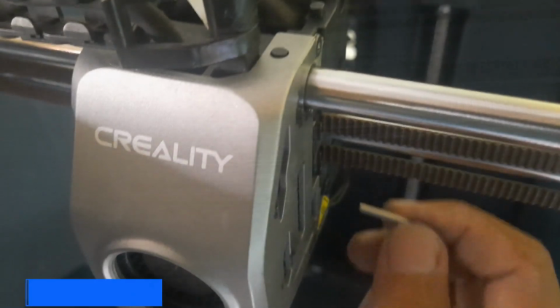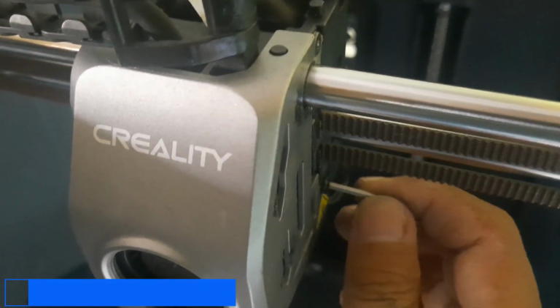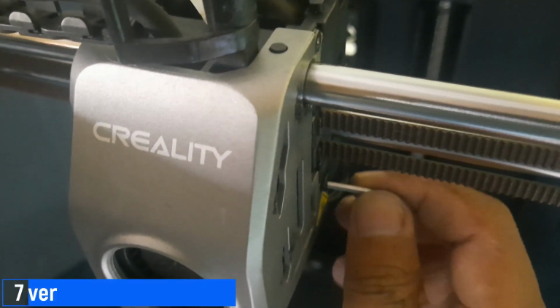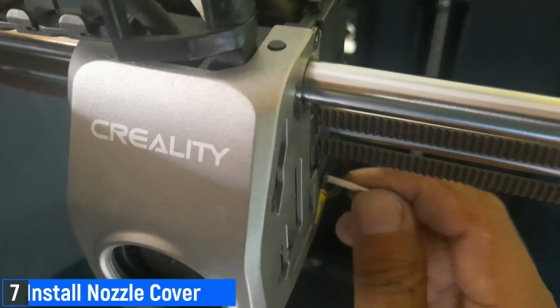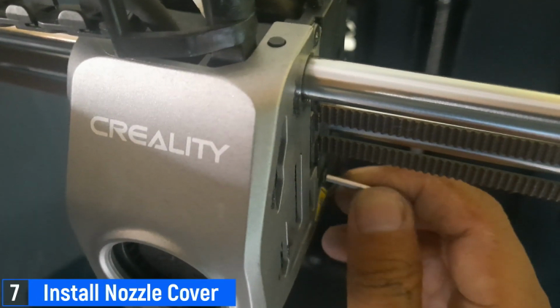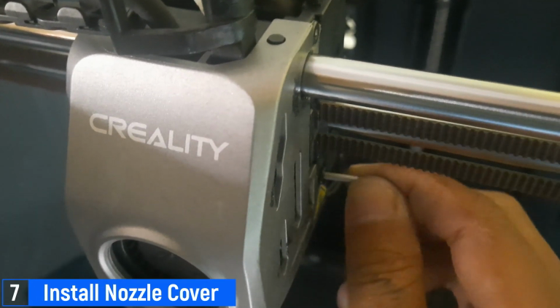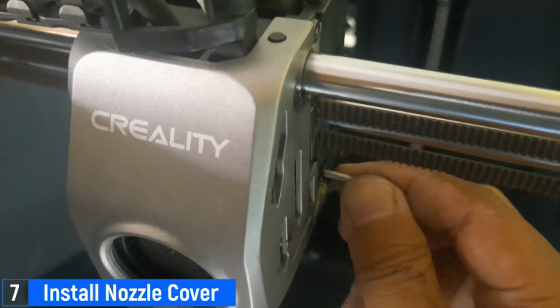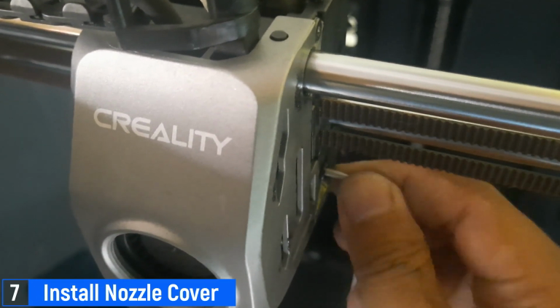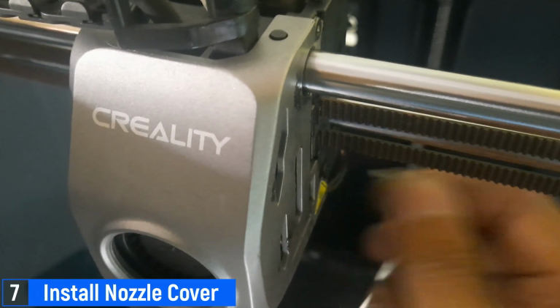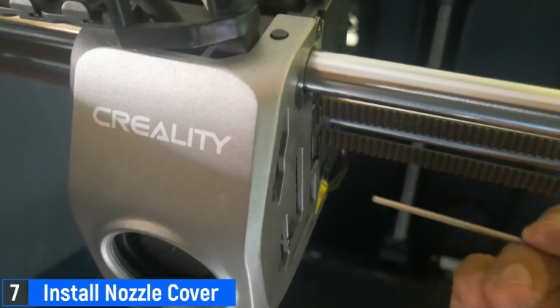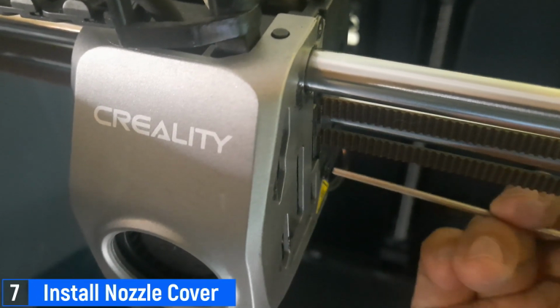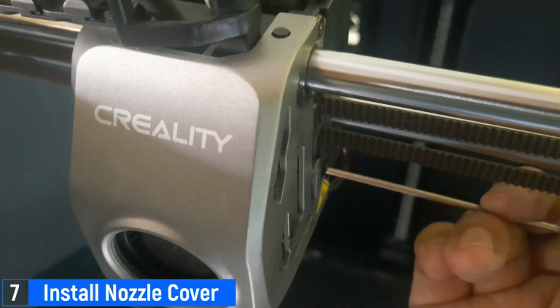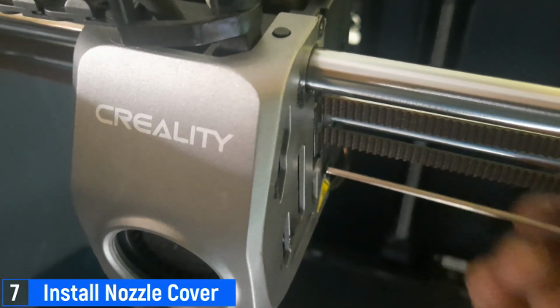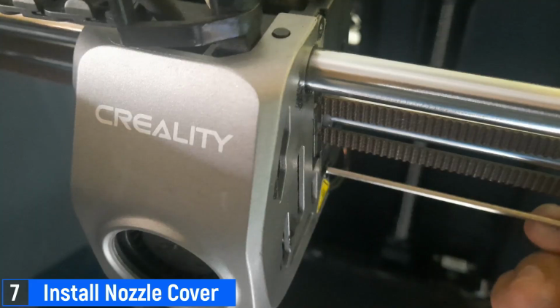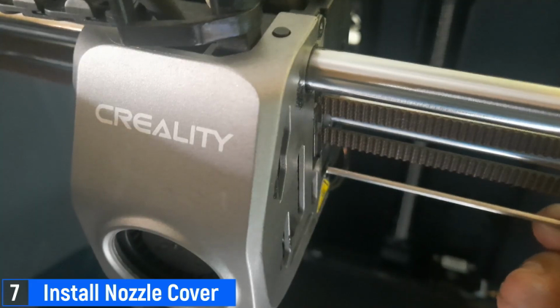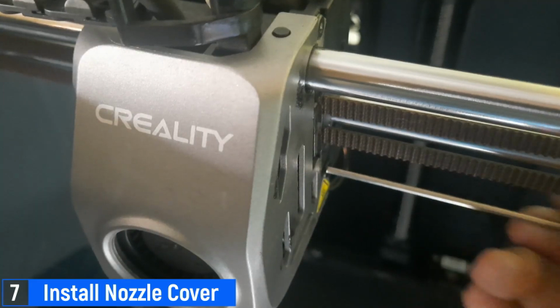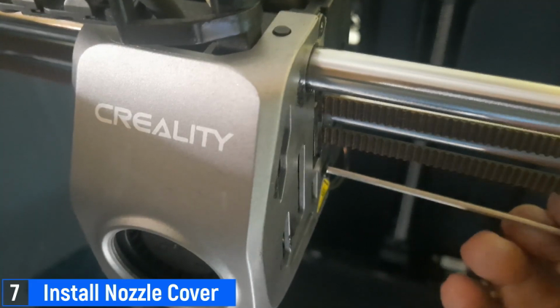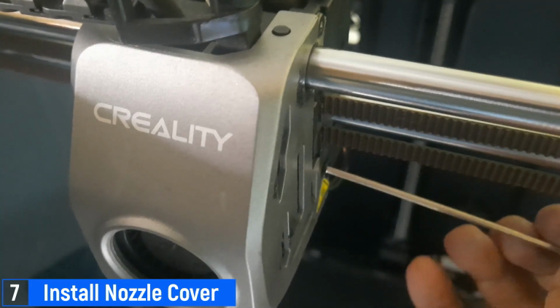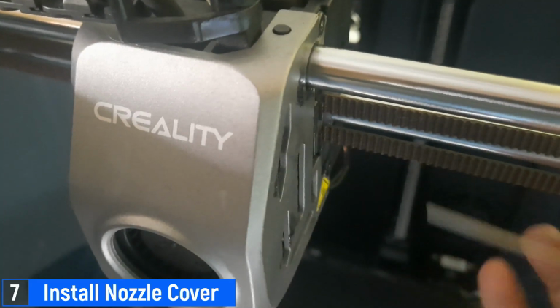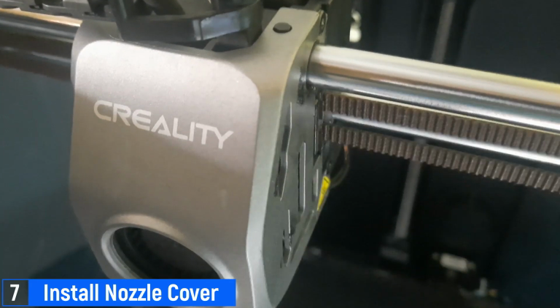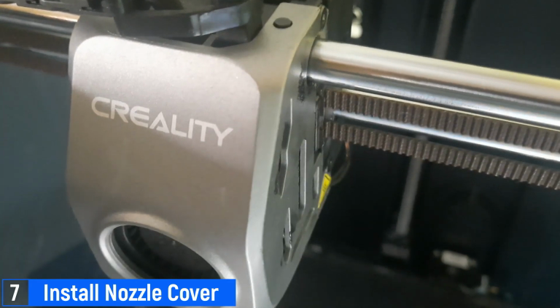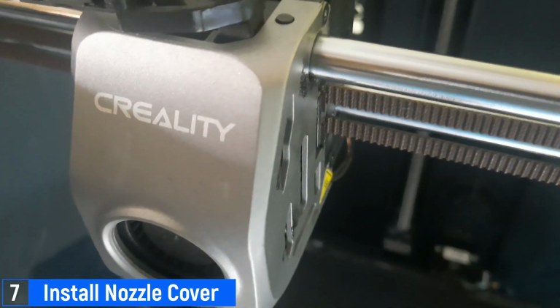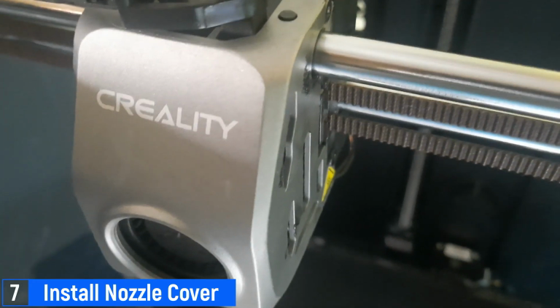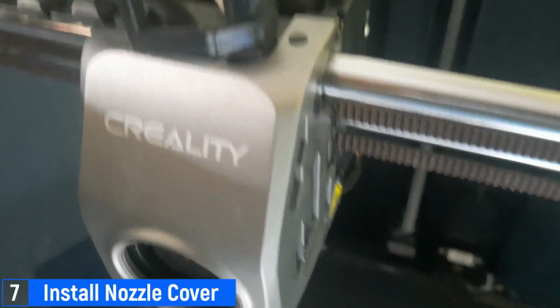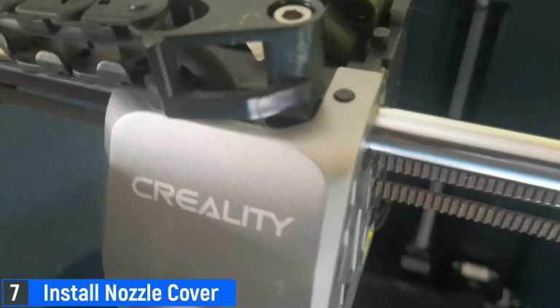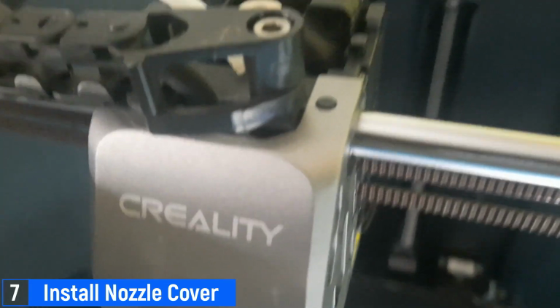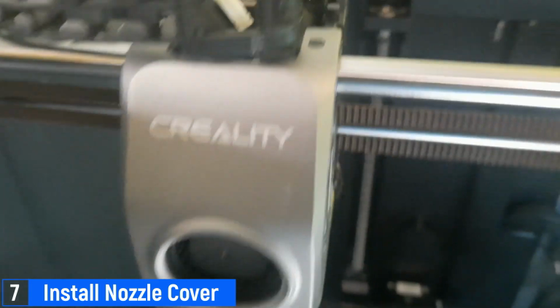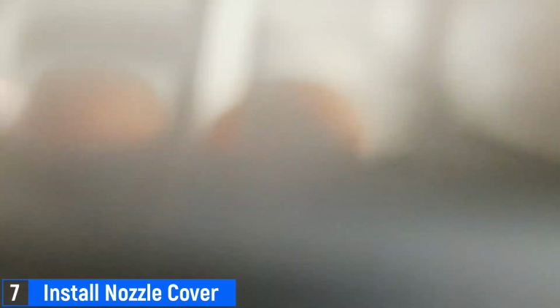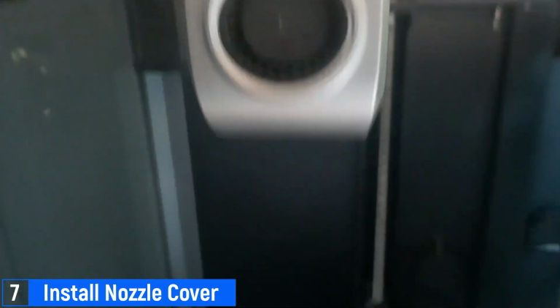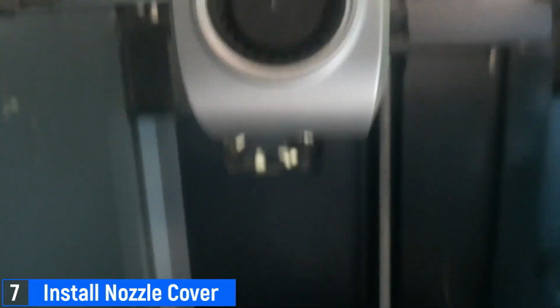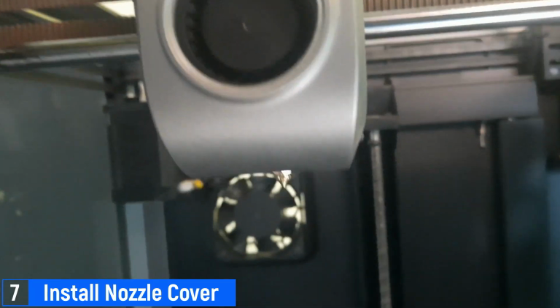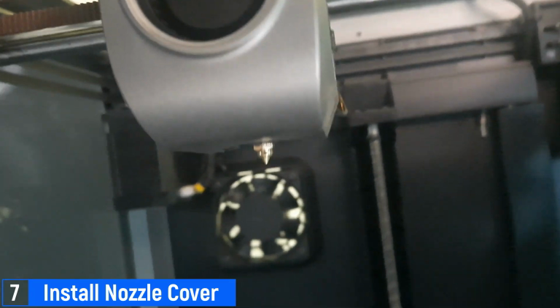The final step is to install the nozzle cover. If you had removed the extruder motor earlier, make sure the extruder motor is reattached, along with the extruder cover. Once everything is properly installed, the assembly is complete.